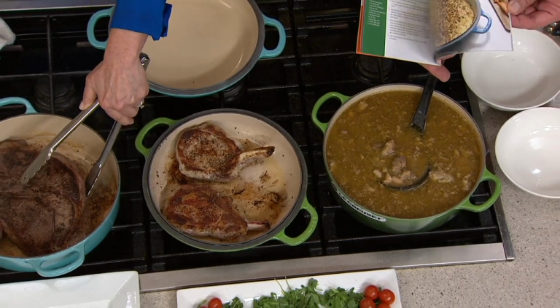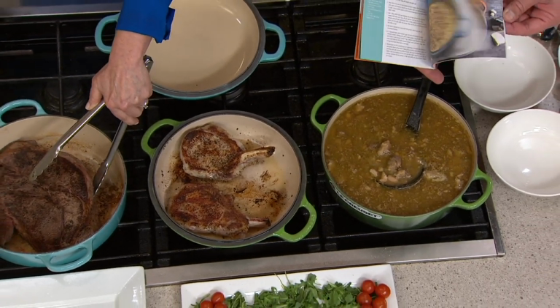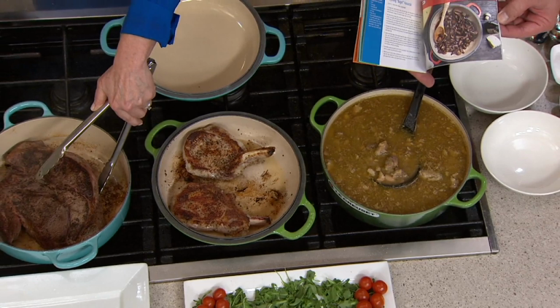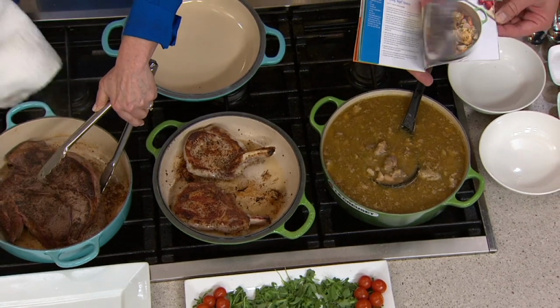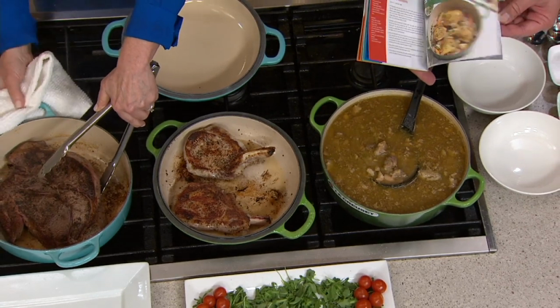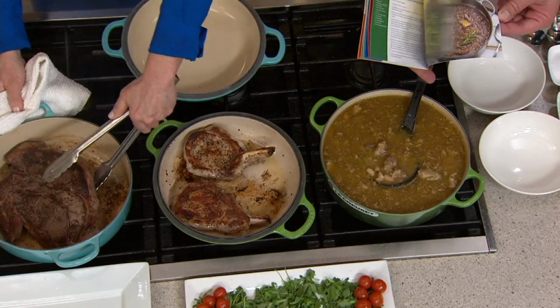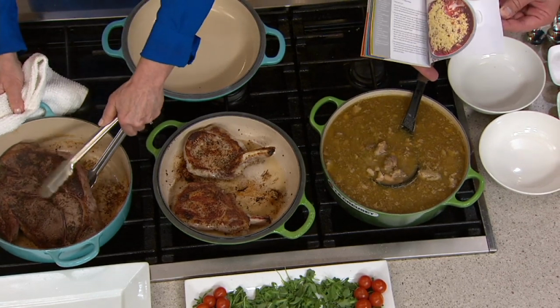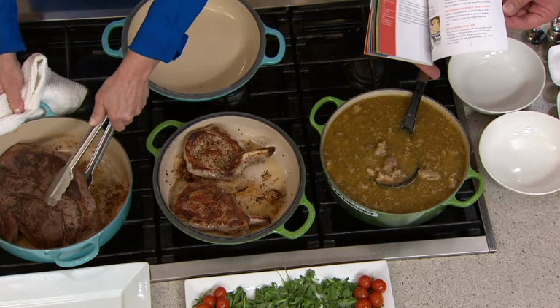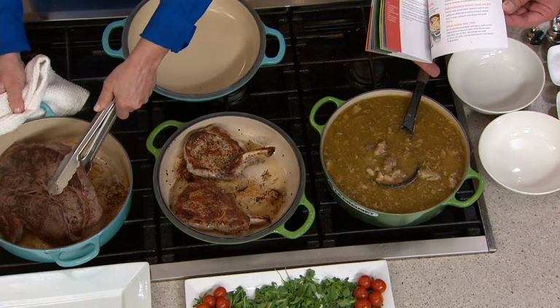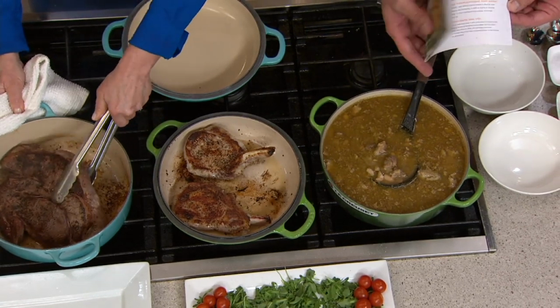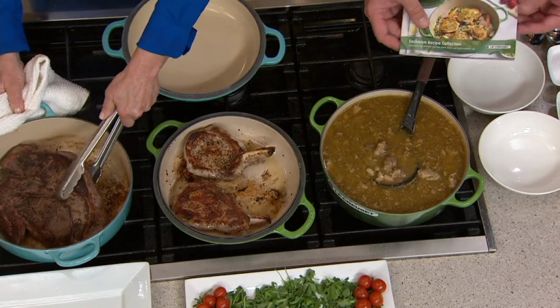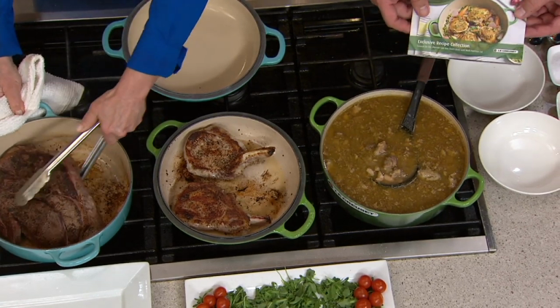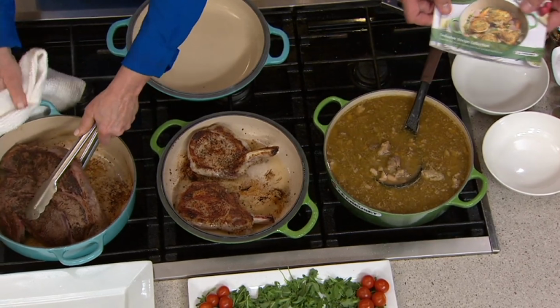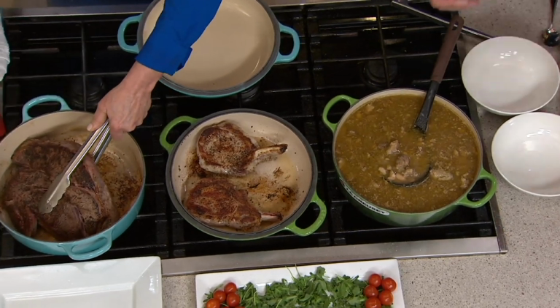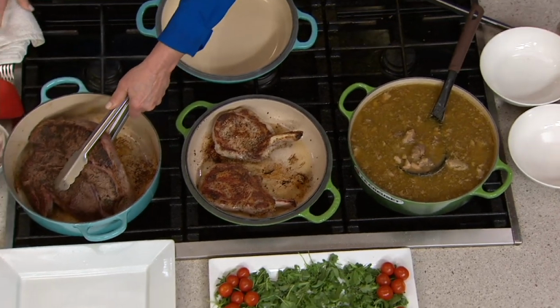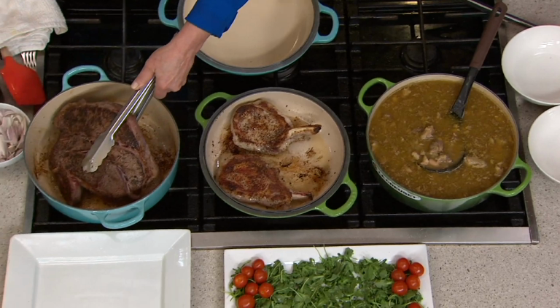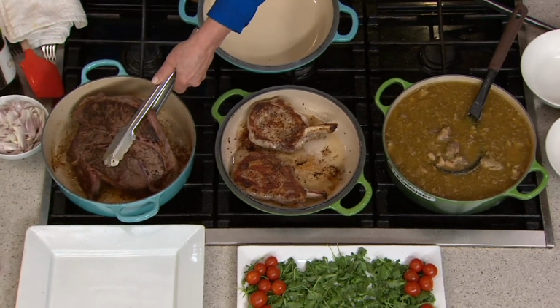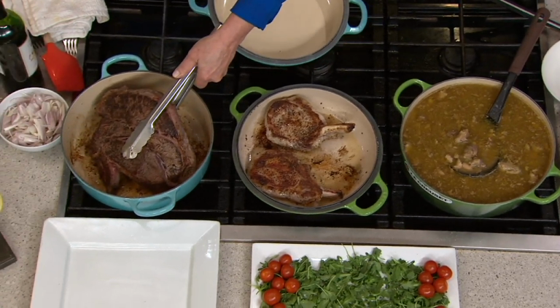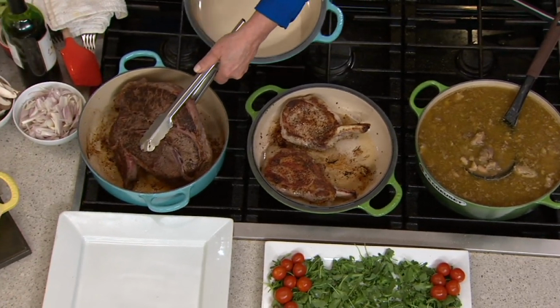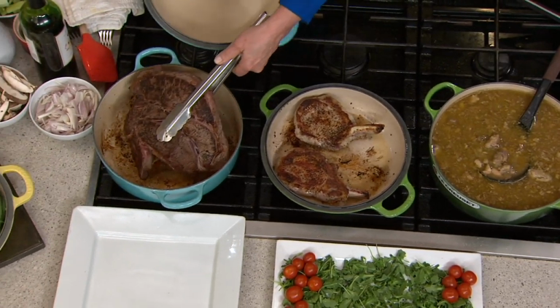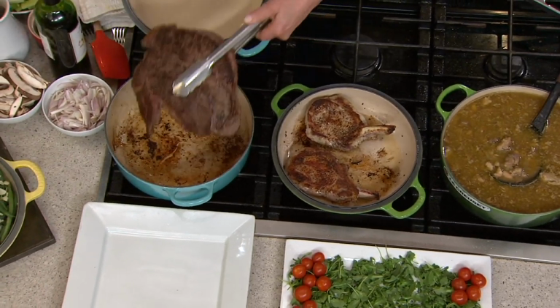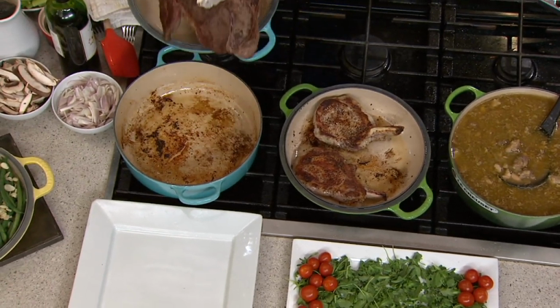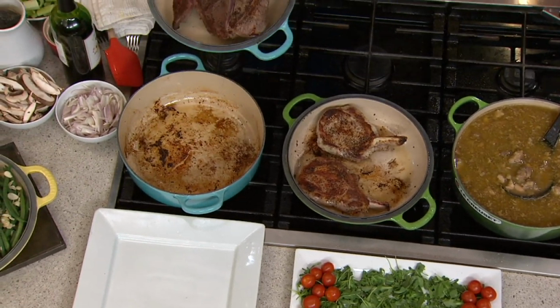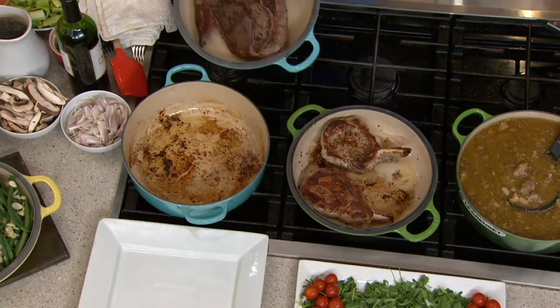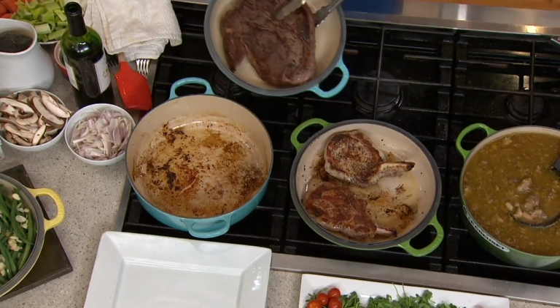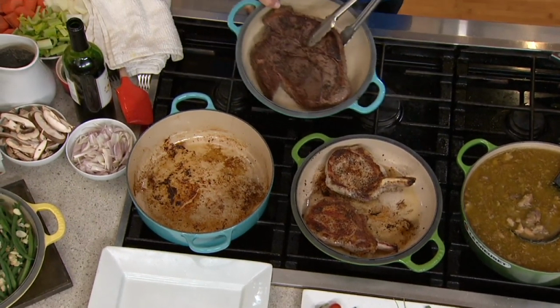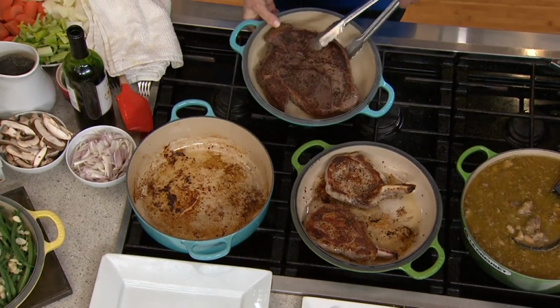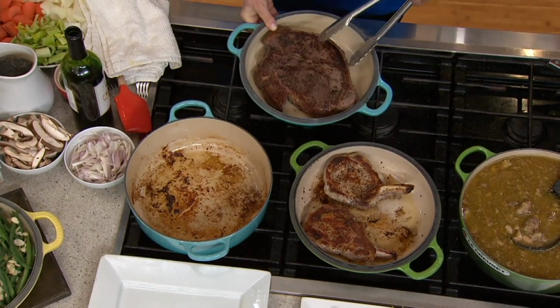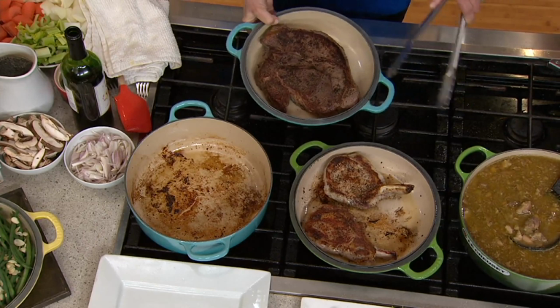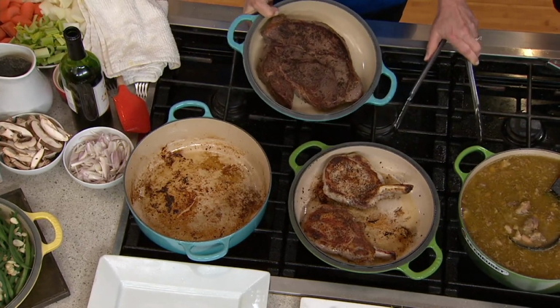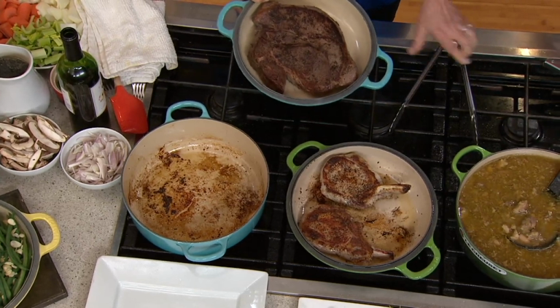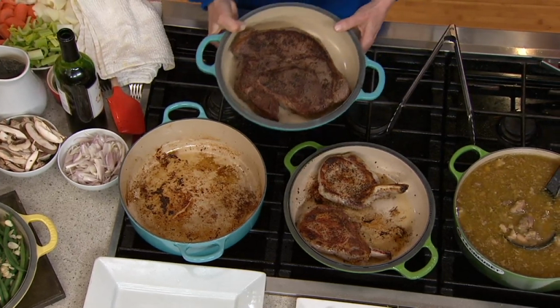Yes, ten in there — ten recipes from the test kitchens of Le Creuset. You're going to love all those great recipes. They are included with your purchase. We're already busy on our phone lines. Free shipping and handling on this, five easy payments. Use your Q Card today at six pay.